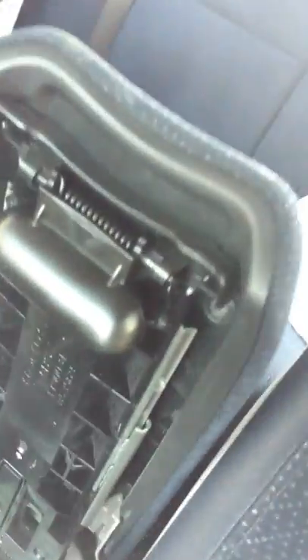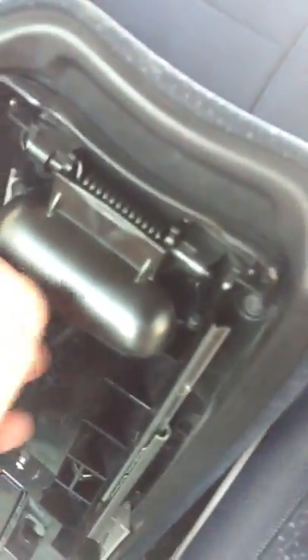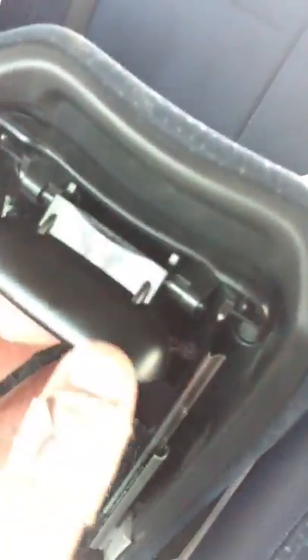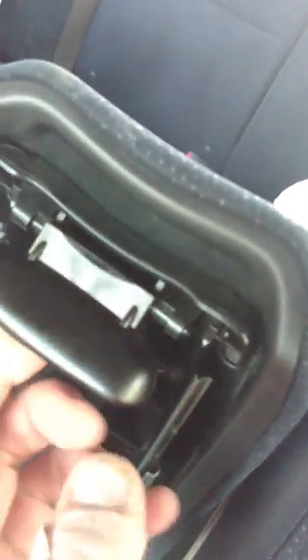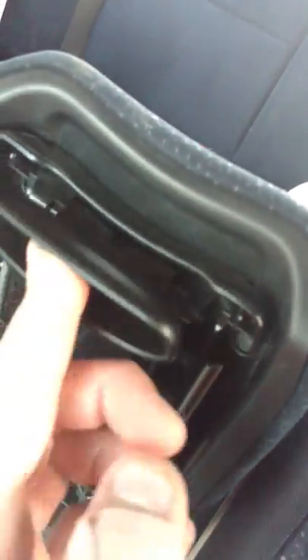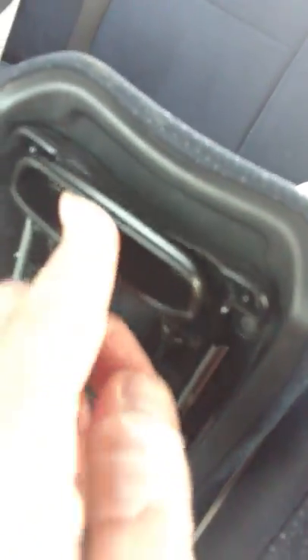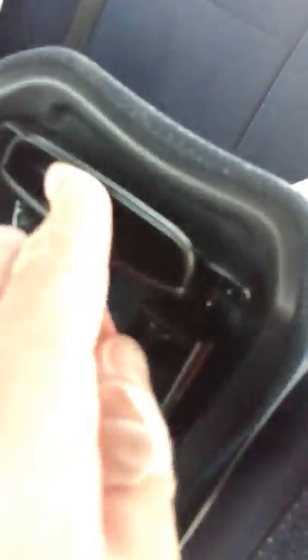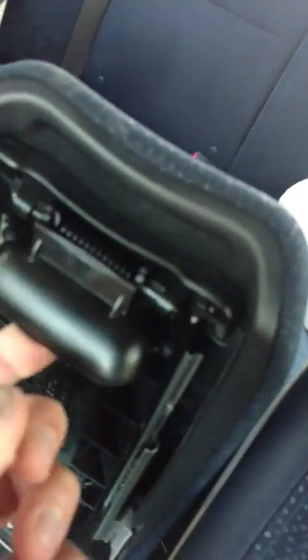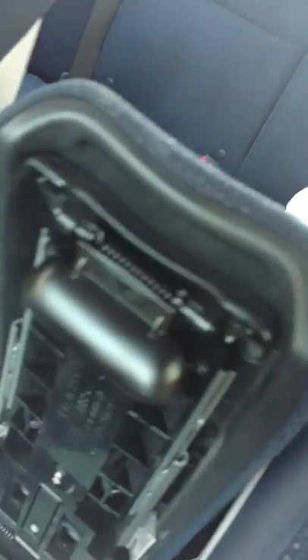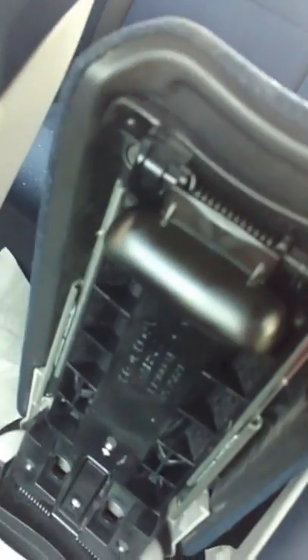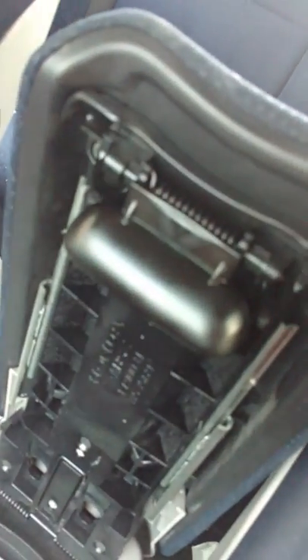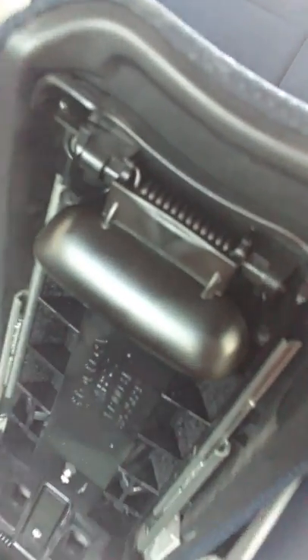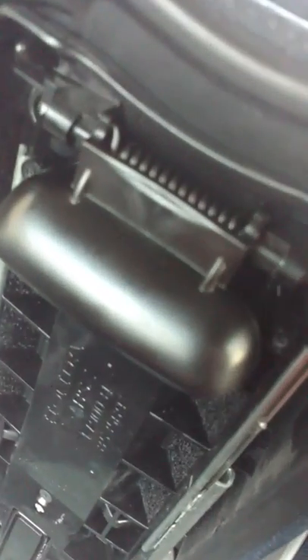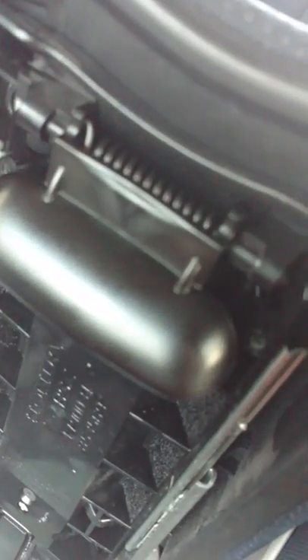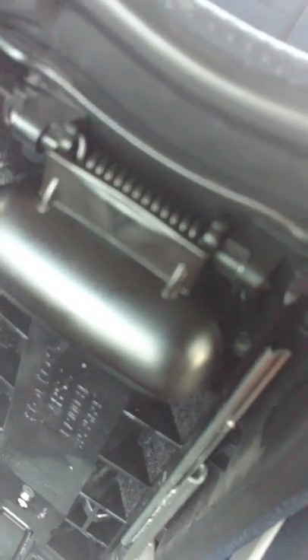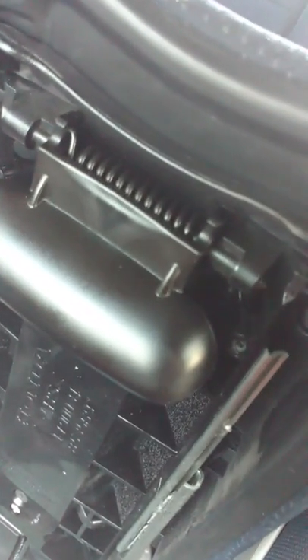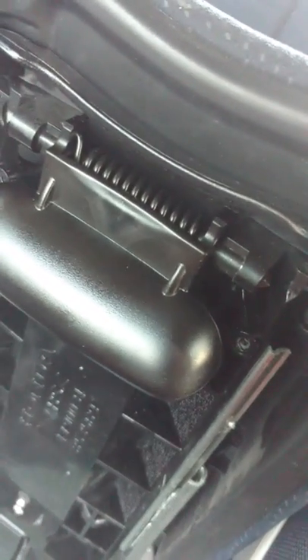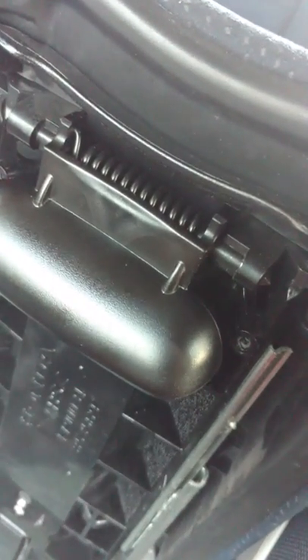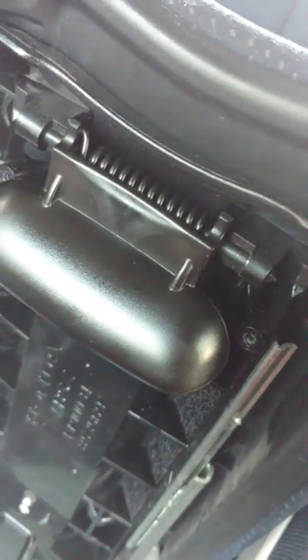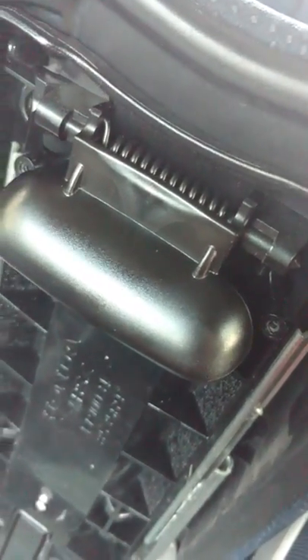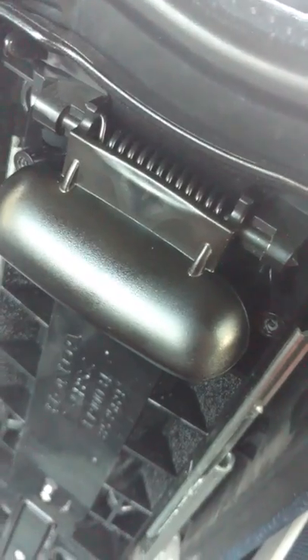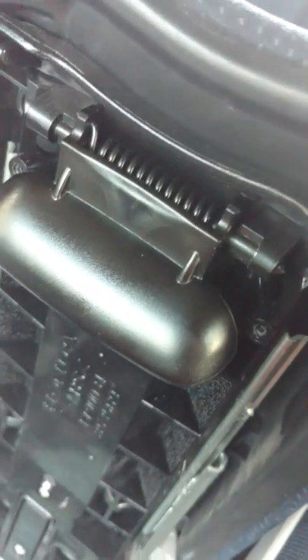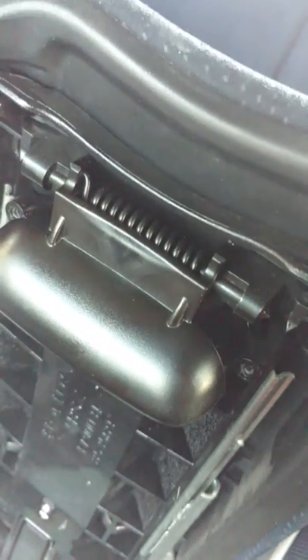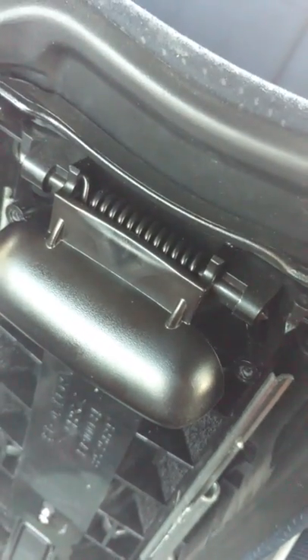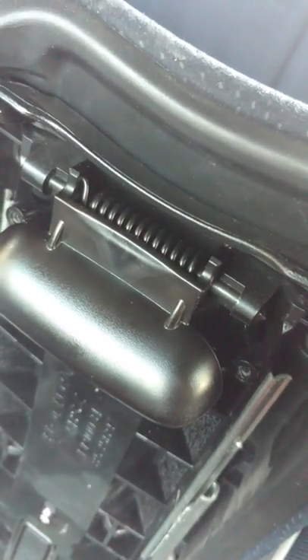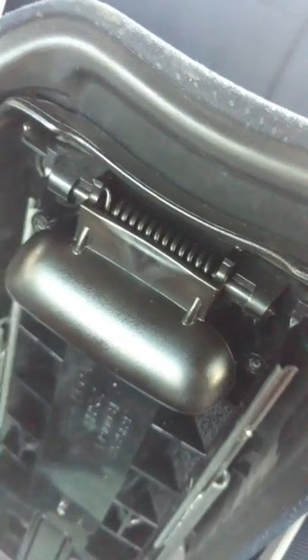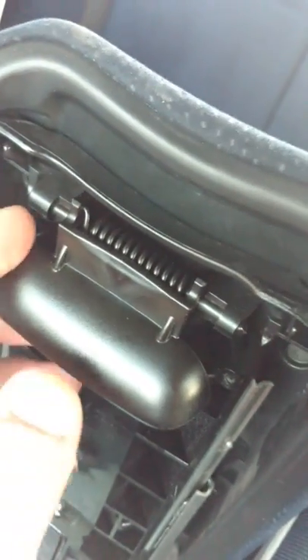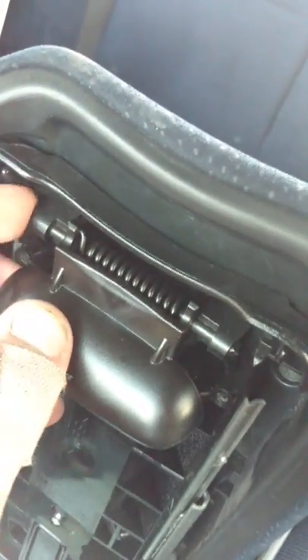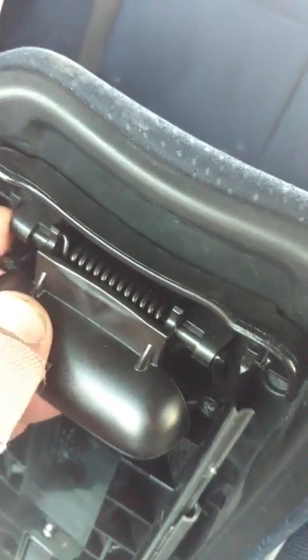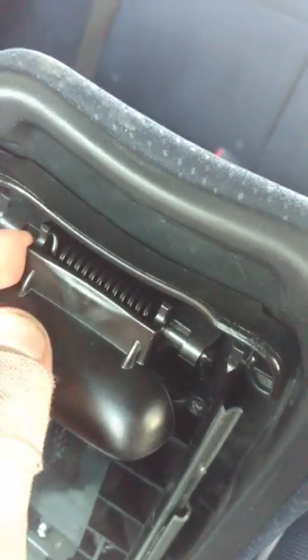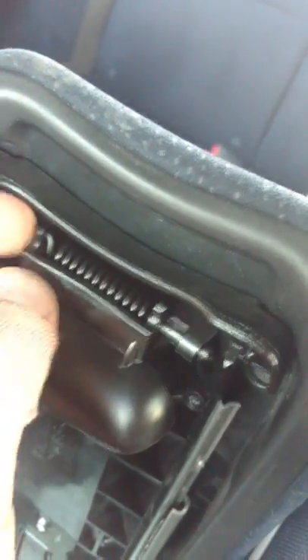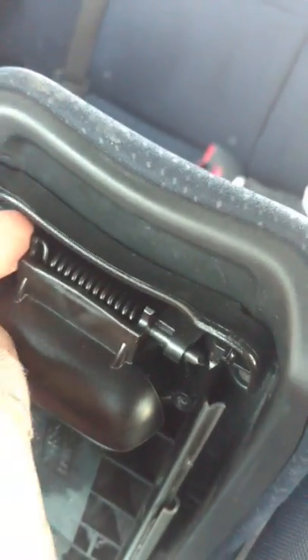So now you have the latch. I already replaced my latch, but I found there wasn't any good video that showed how to do this, so I thought I'd make my own. Removing this is pretty easy.